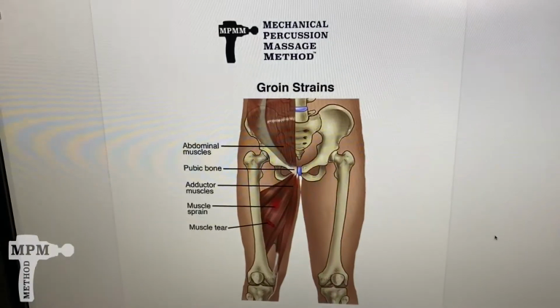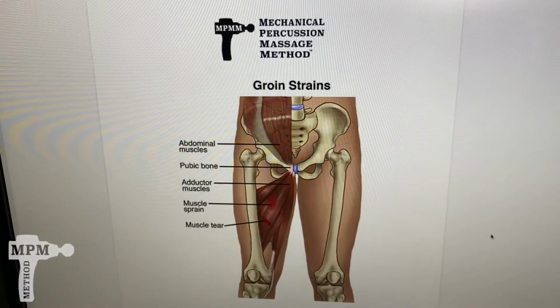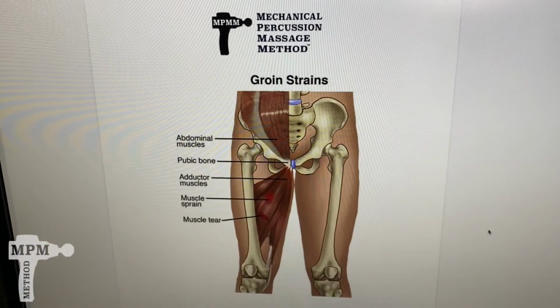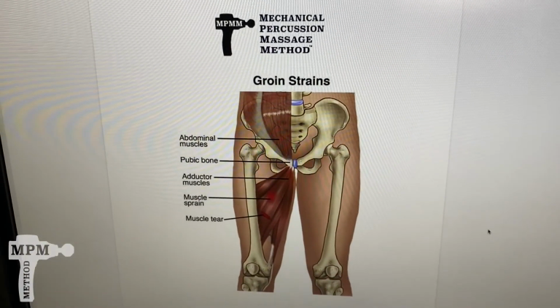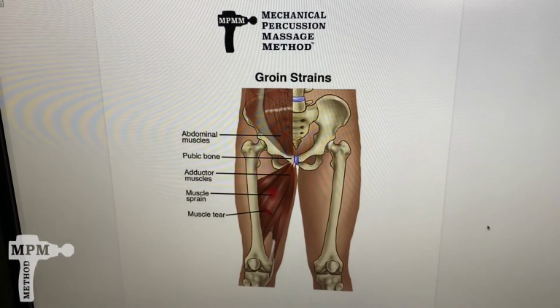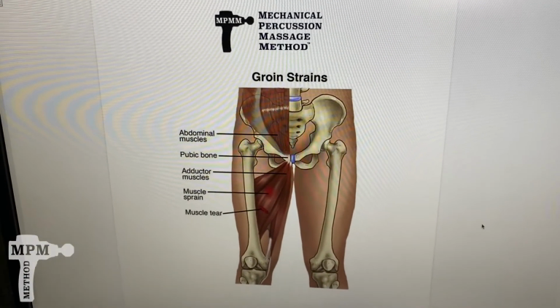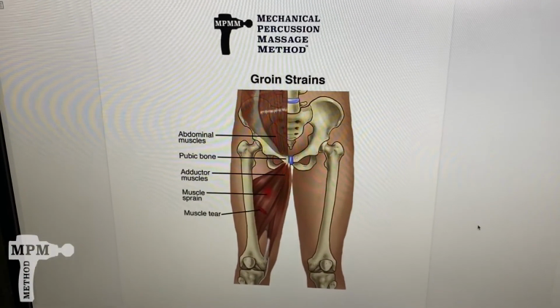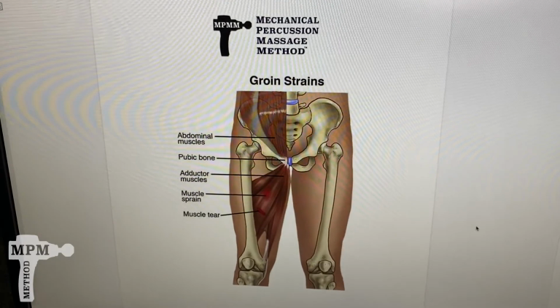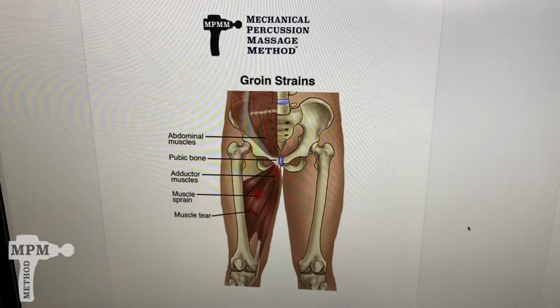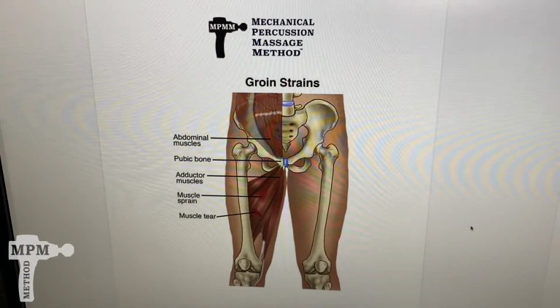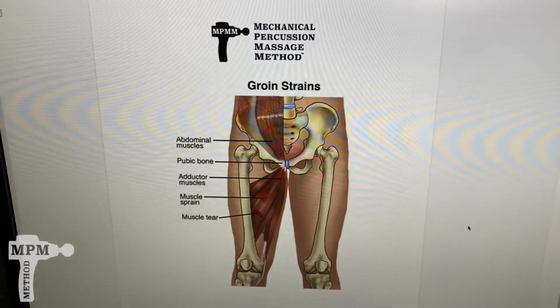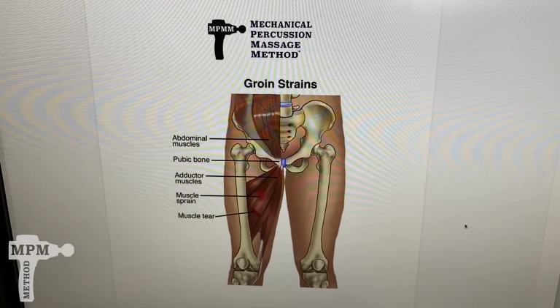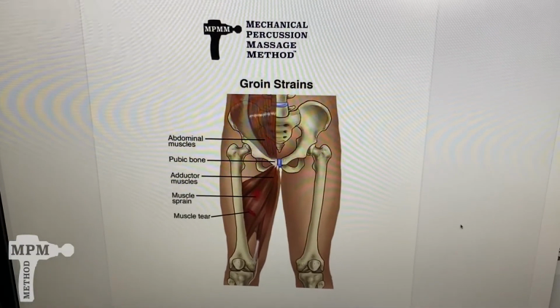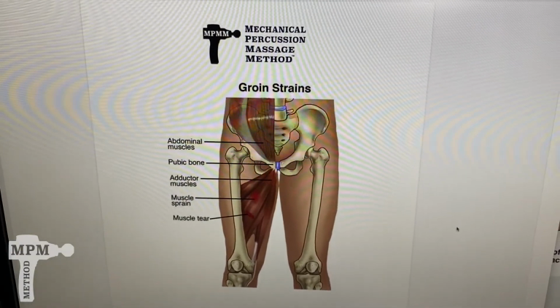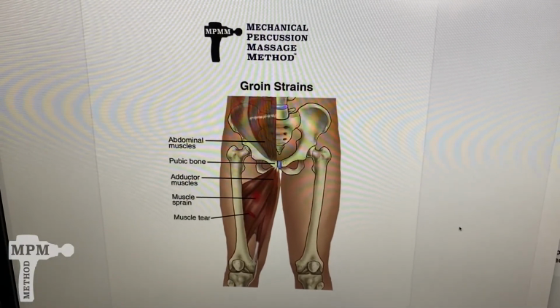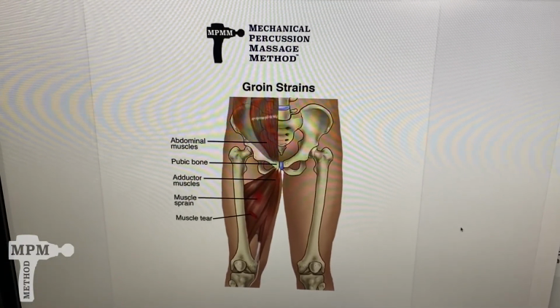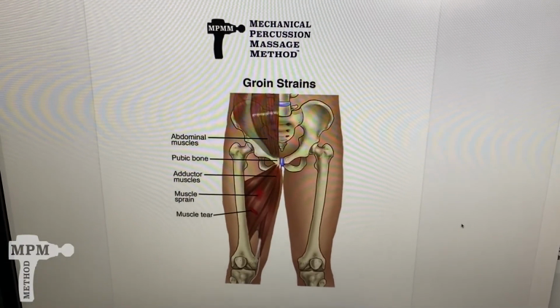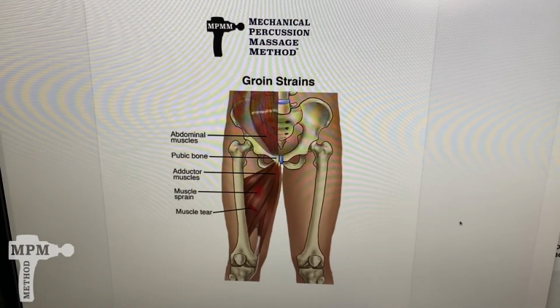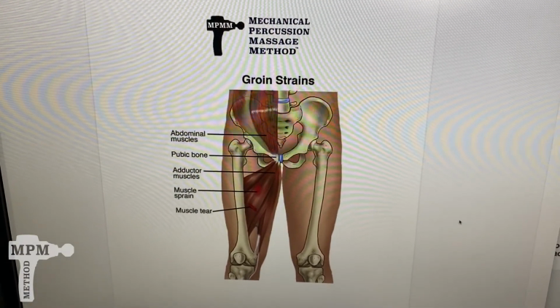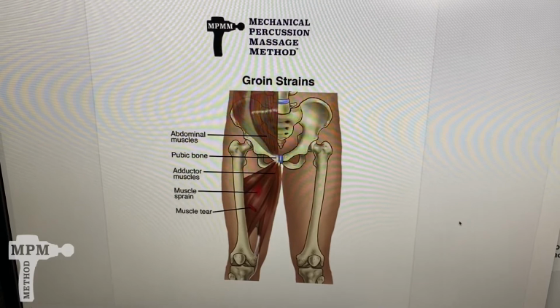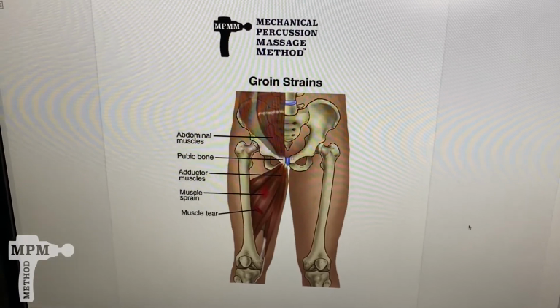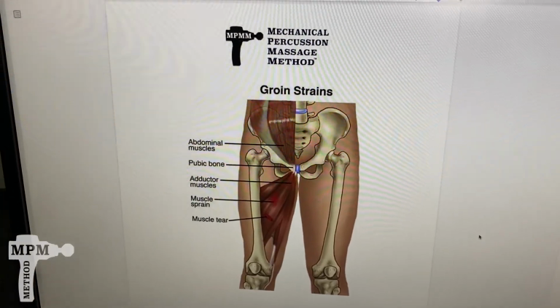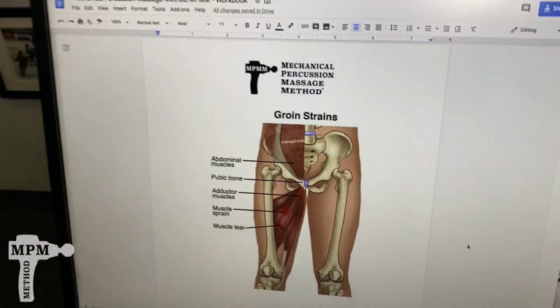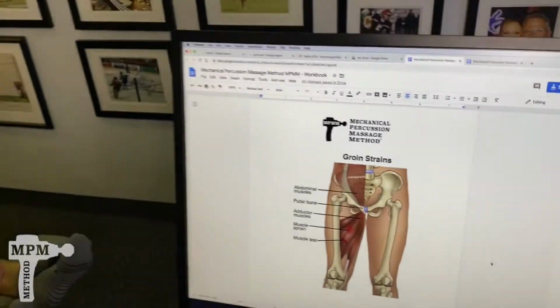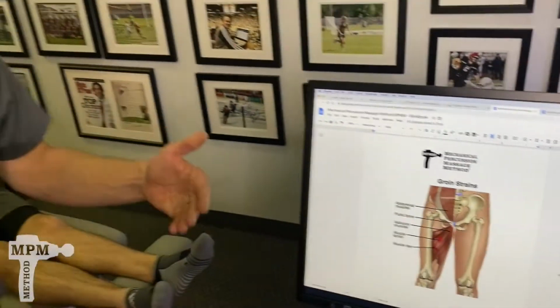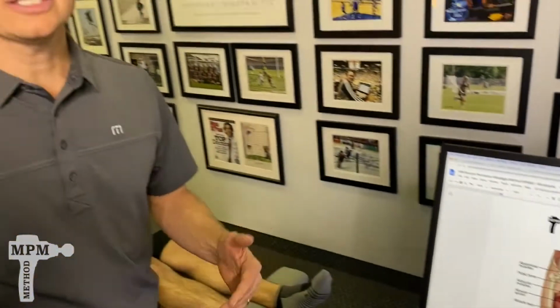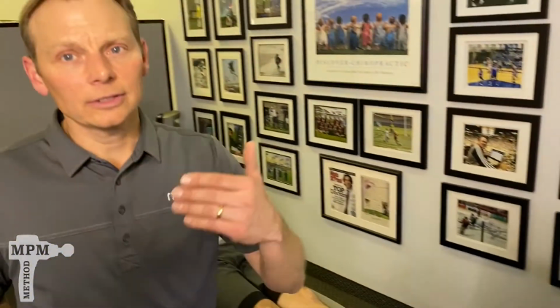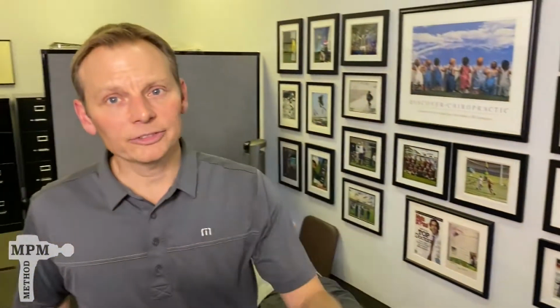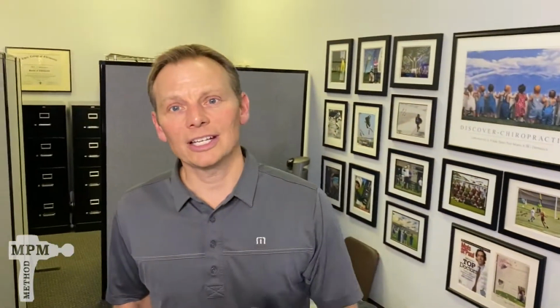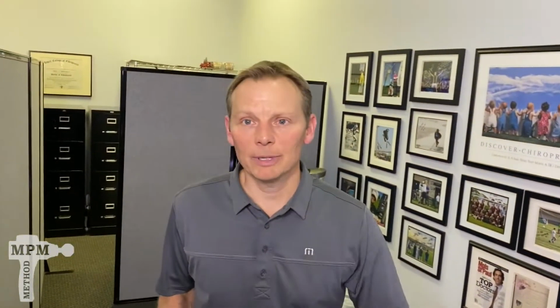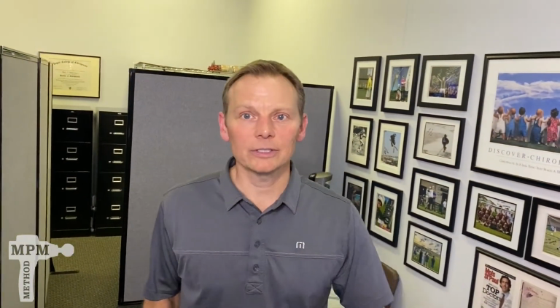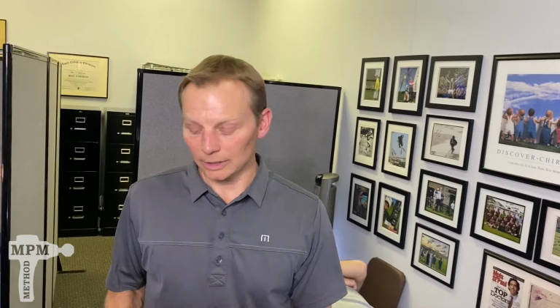One of the most frustrating injuries is a groin strain. One of the reasons it's difficult is because it connects deep within the pelvic cavity. What we're going to target is the muscles that attach the pelvis with the leg.